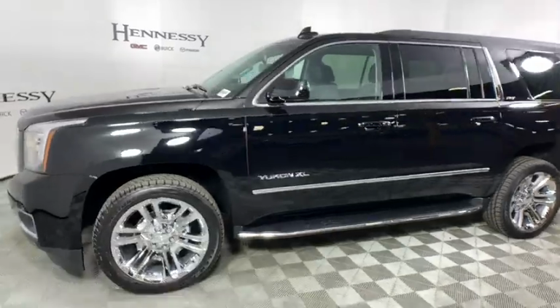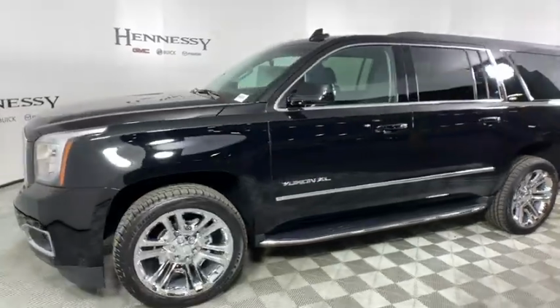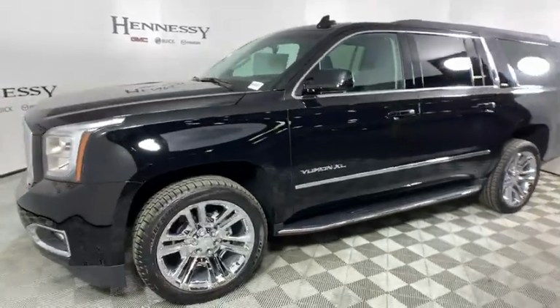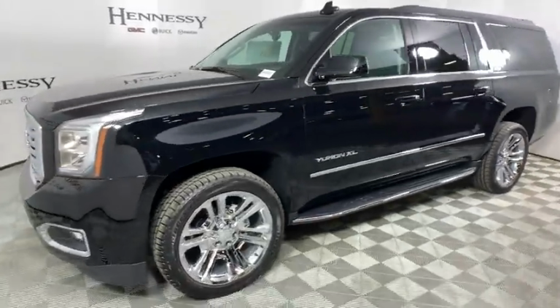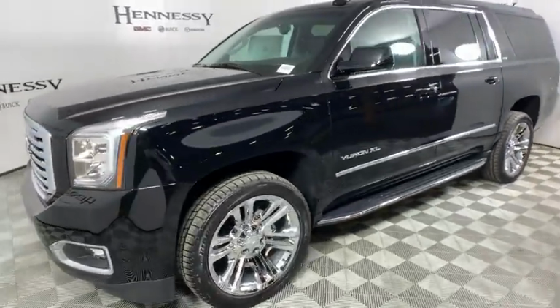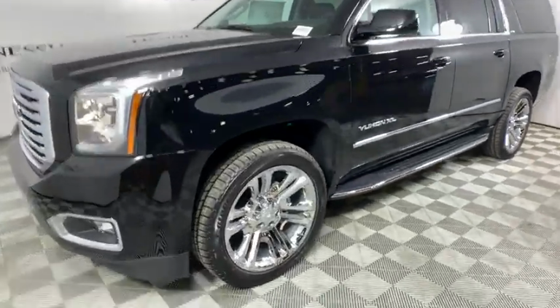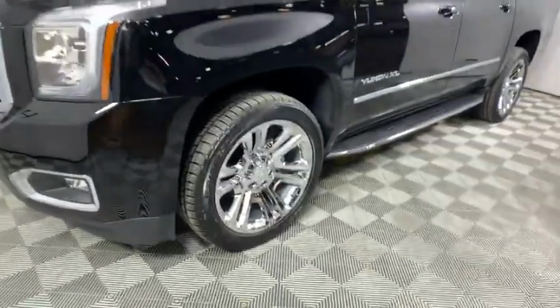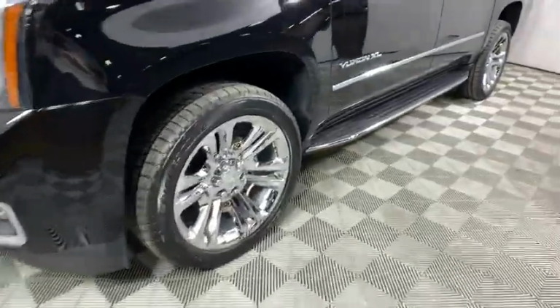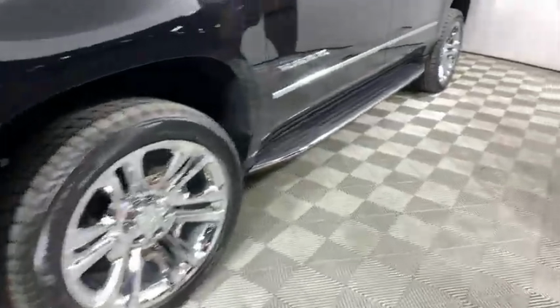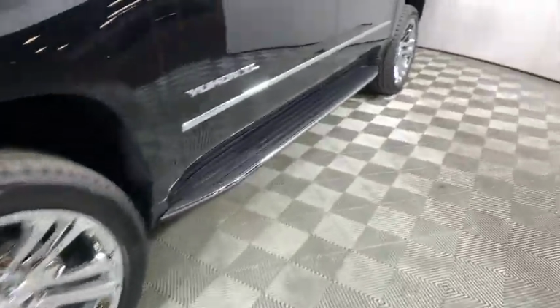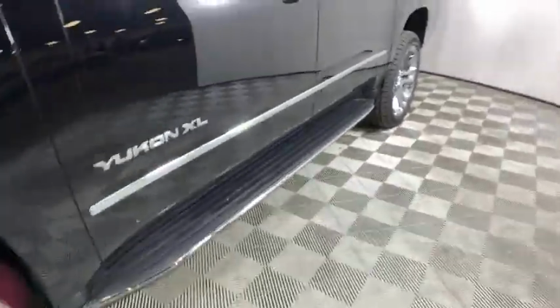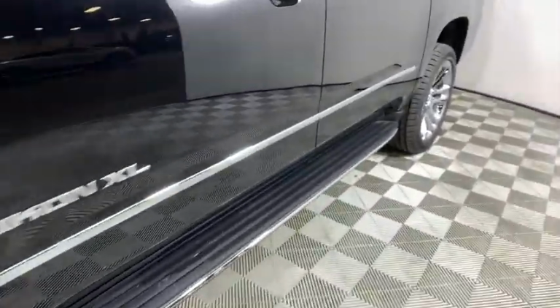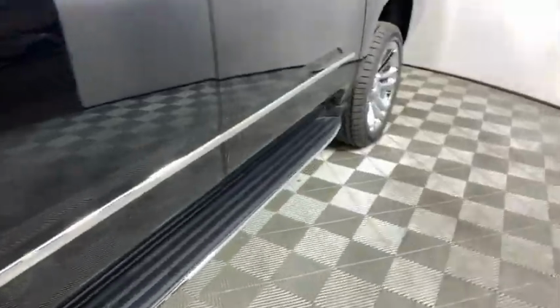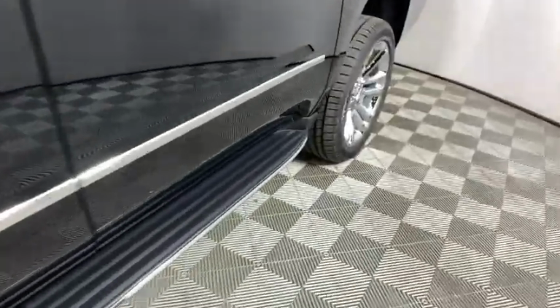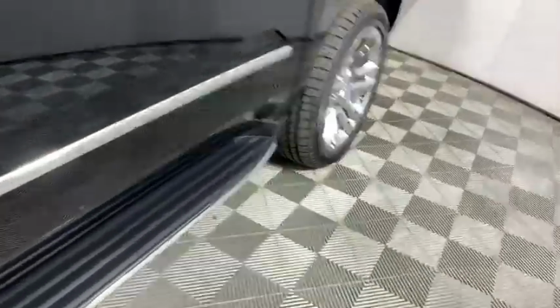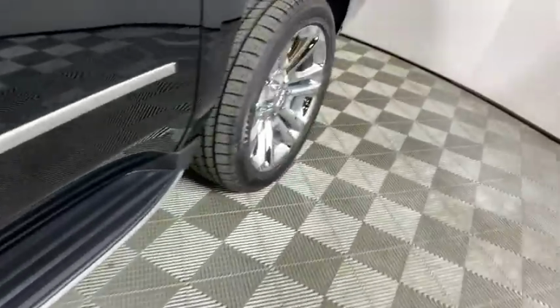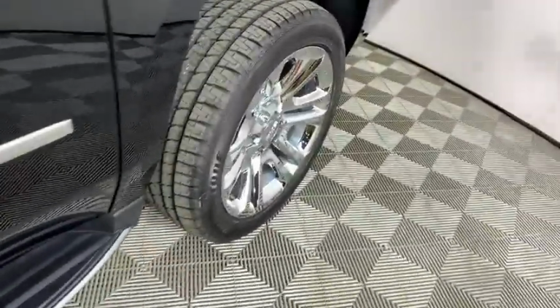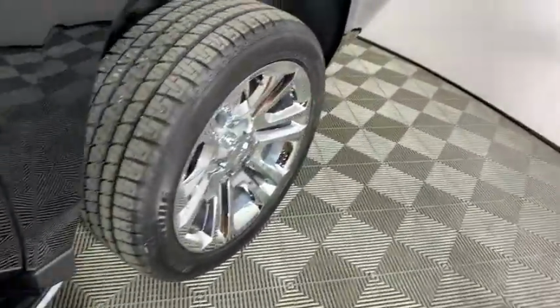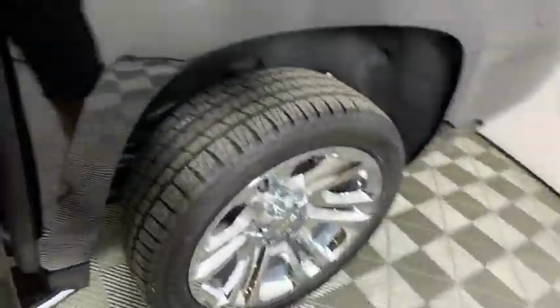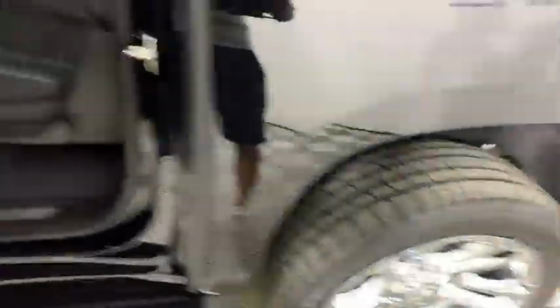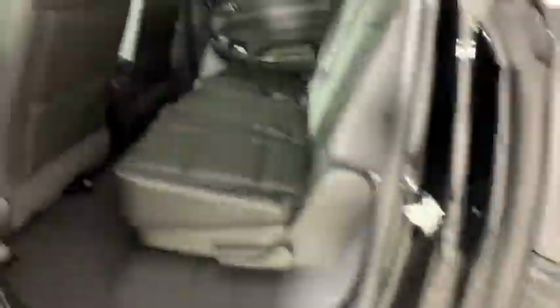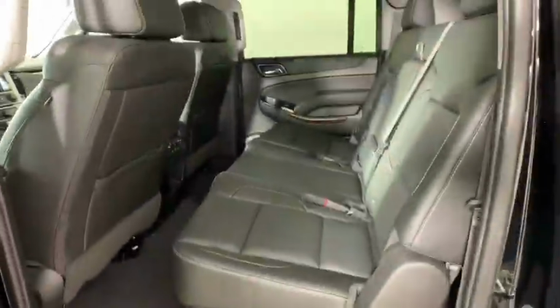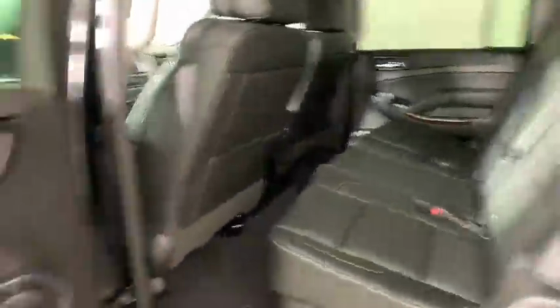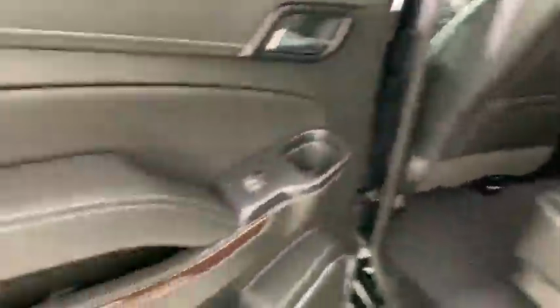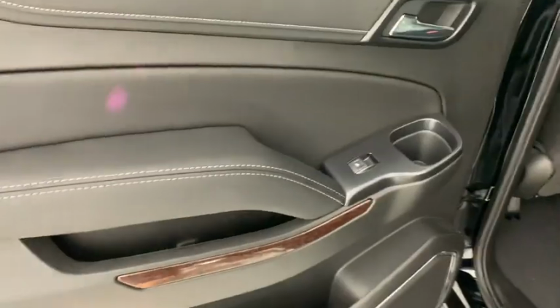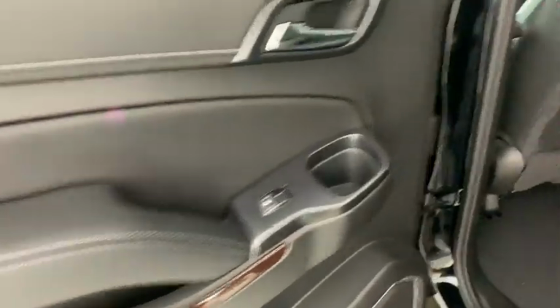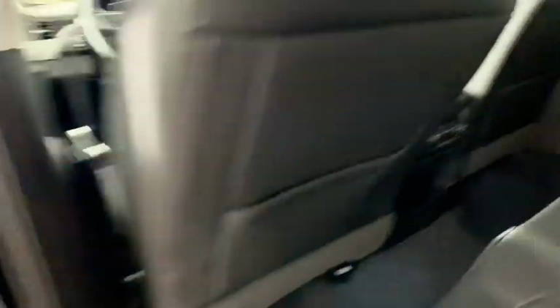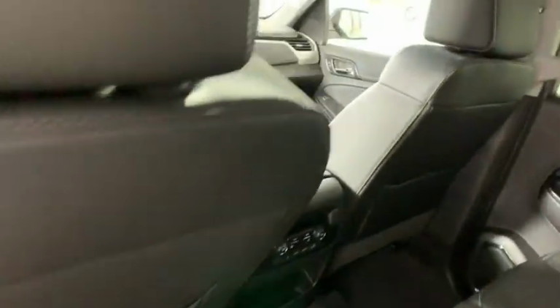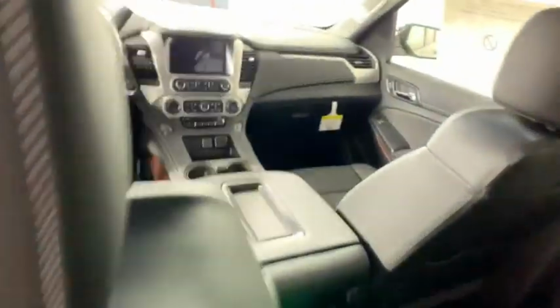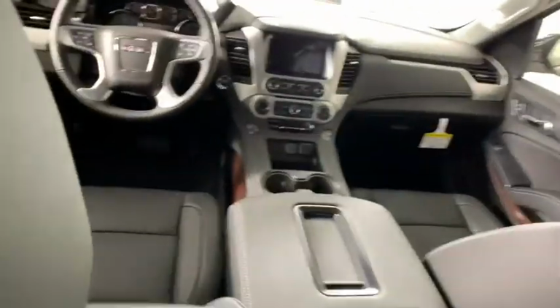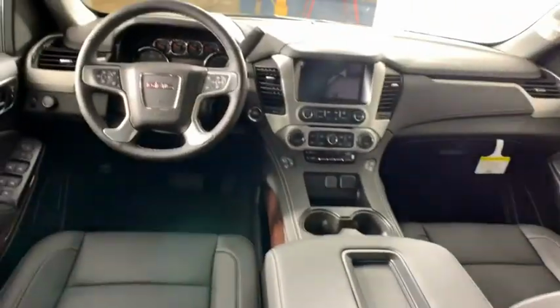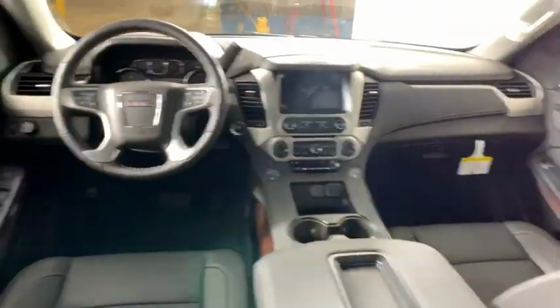Auto dimming rearview mirror, universal garage door opener, power windows, compass, security system, electronic stability control, CD player, fog lights, trip computer, heated front seats, heated steering wheel.